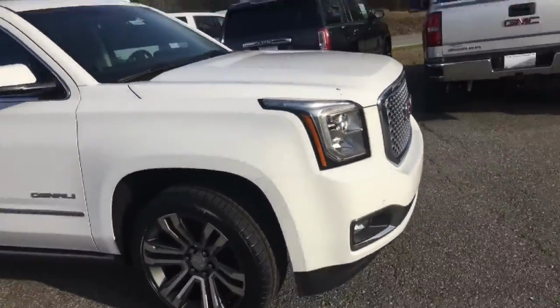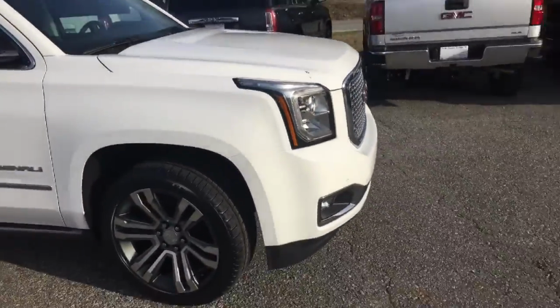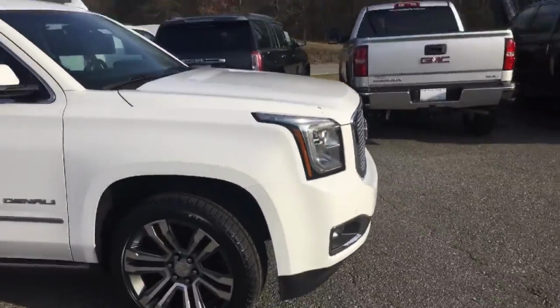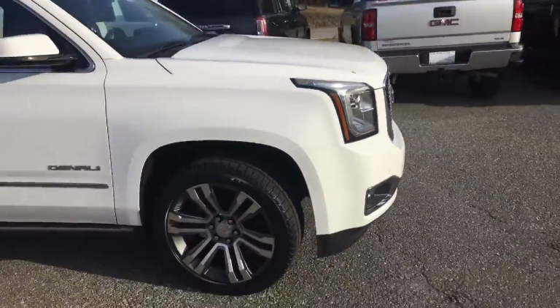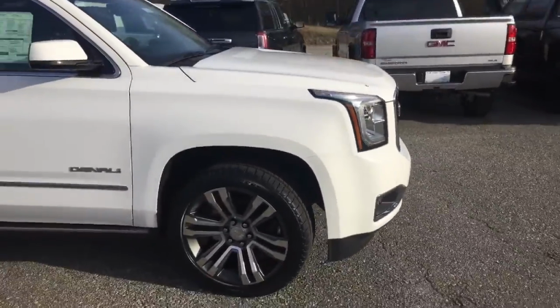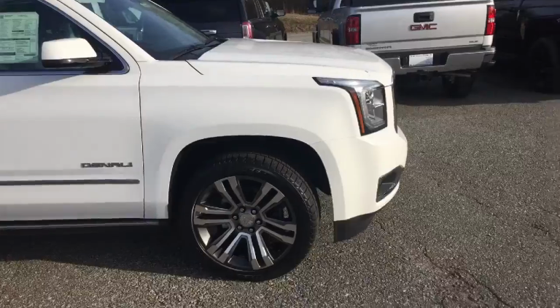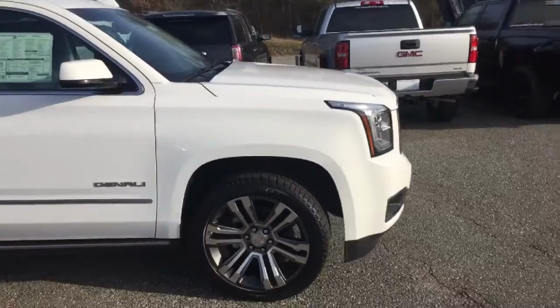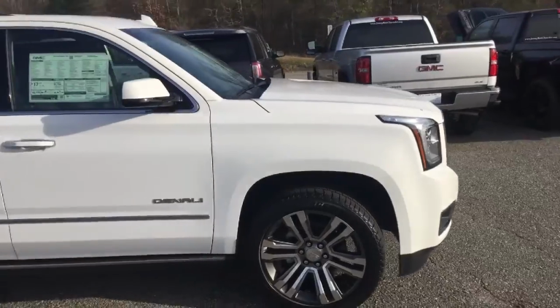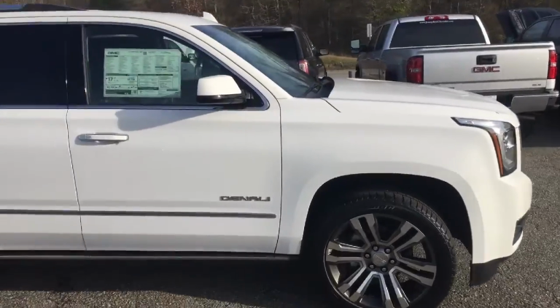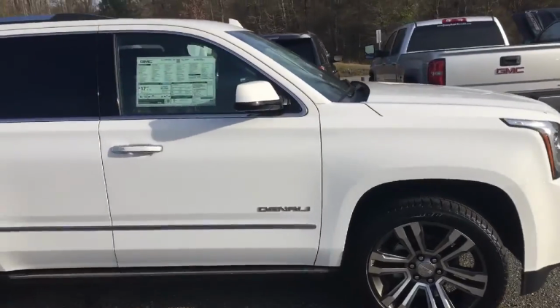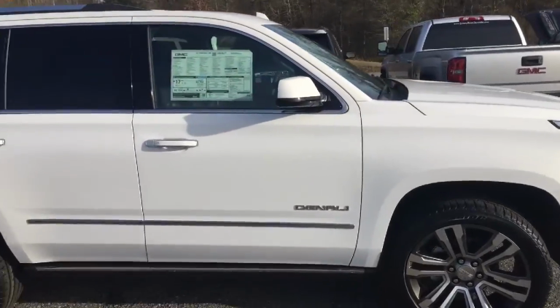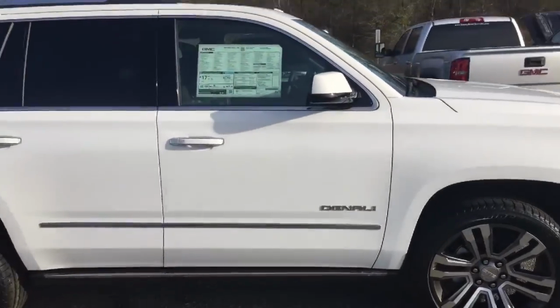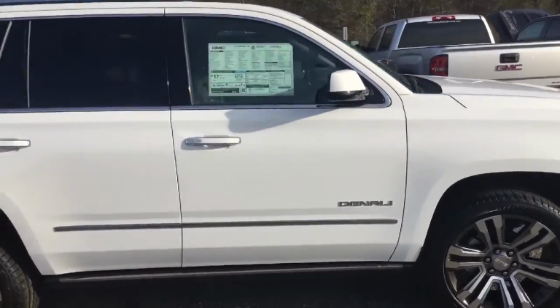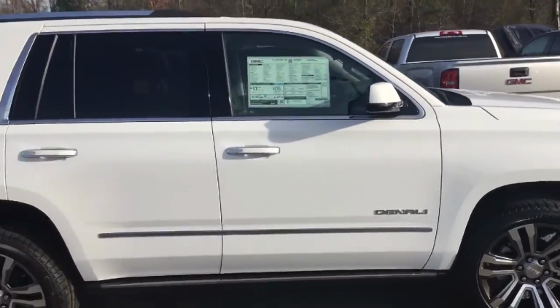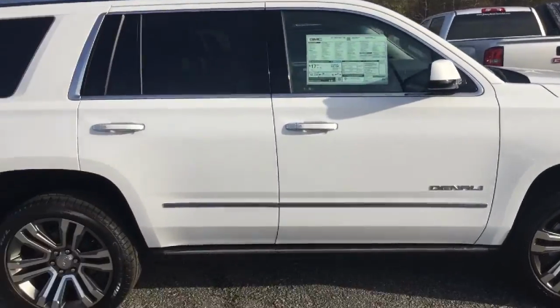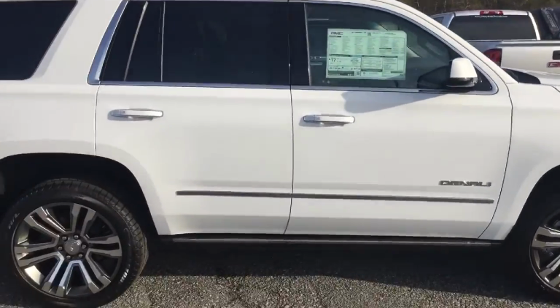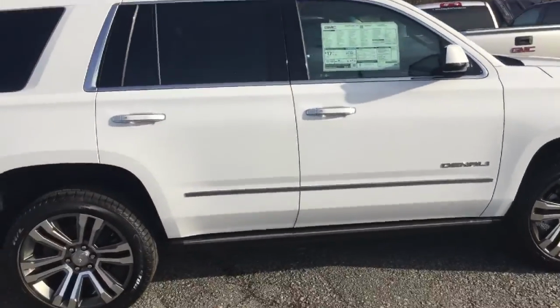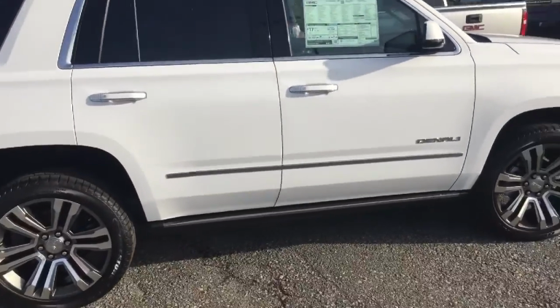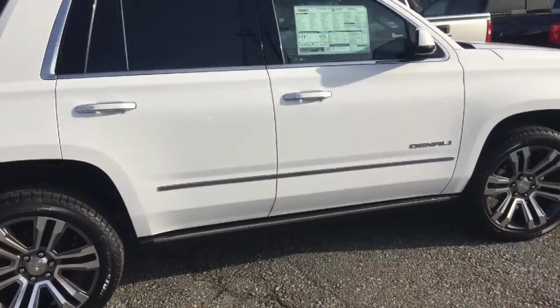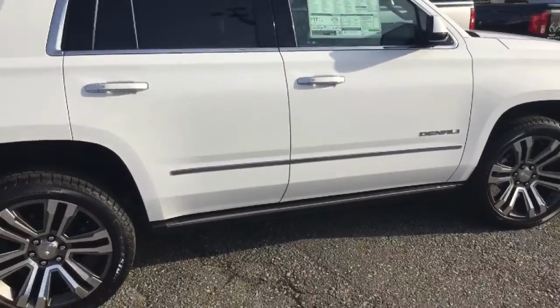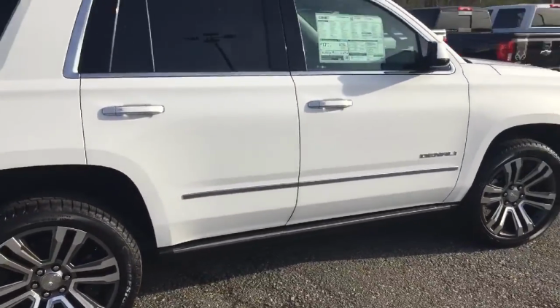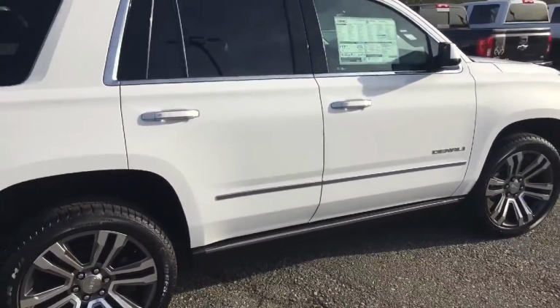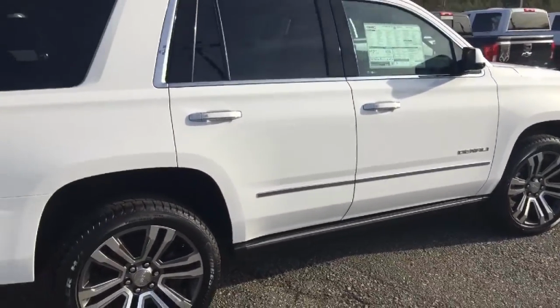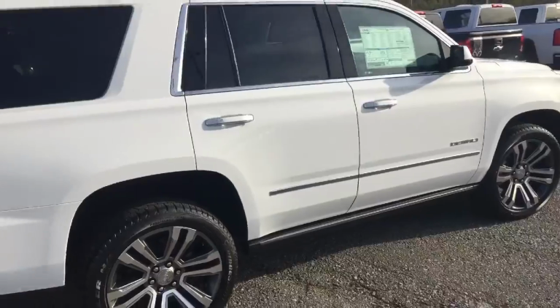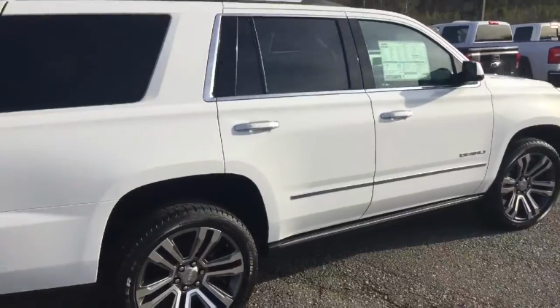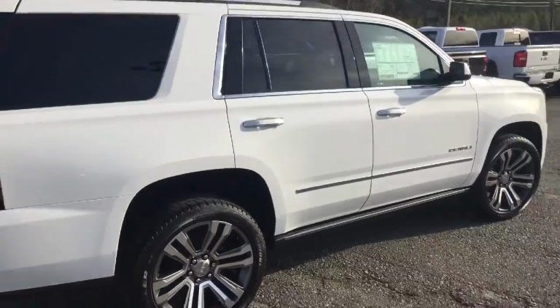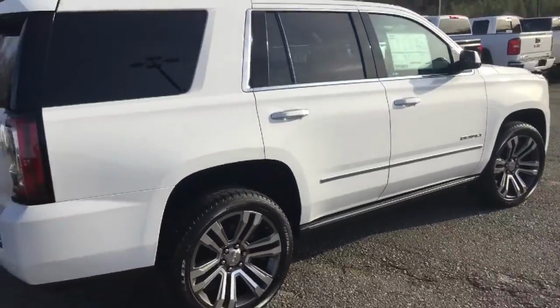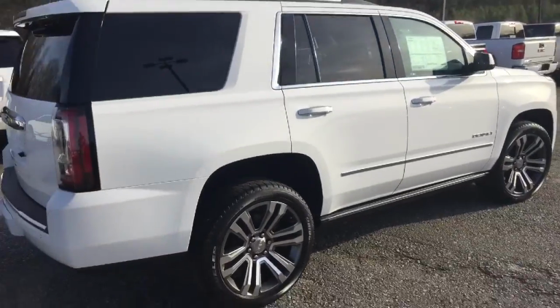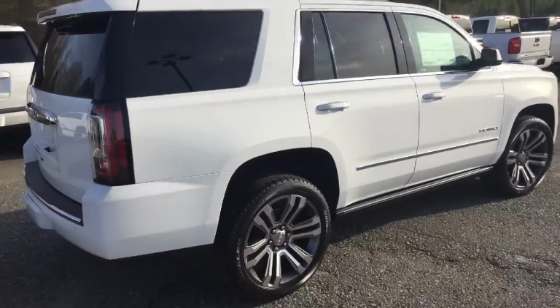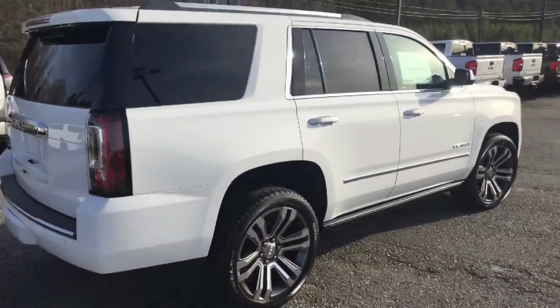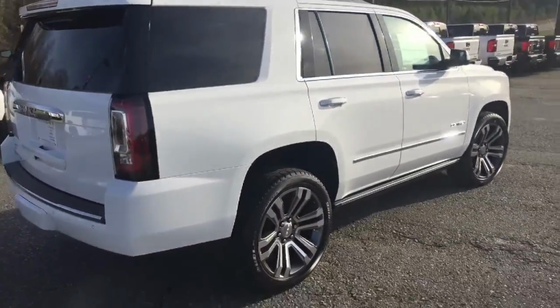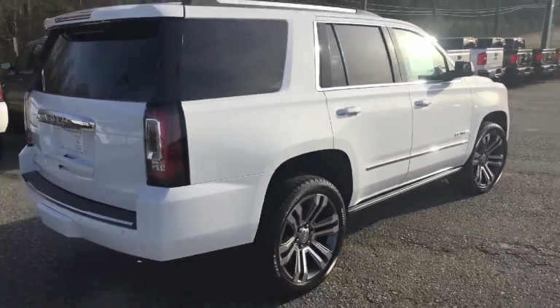Got your 20-inch aluminum wheels, got chrome accents, retractable running boards. I mean, this is just an awesome vehicle.